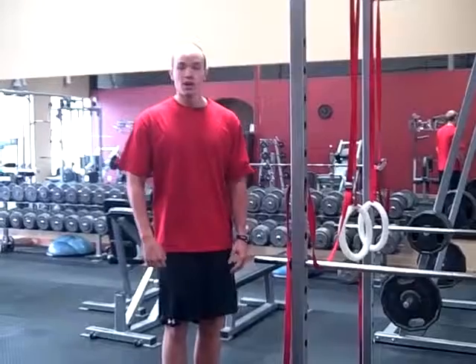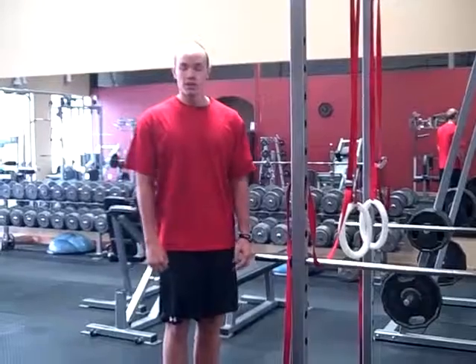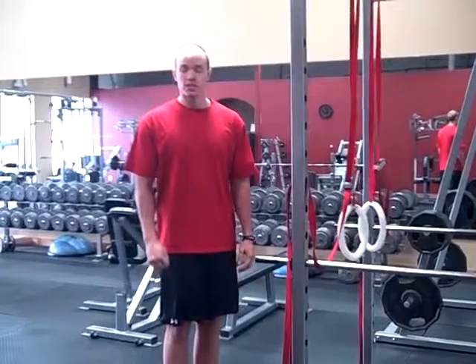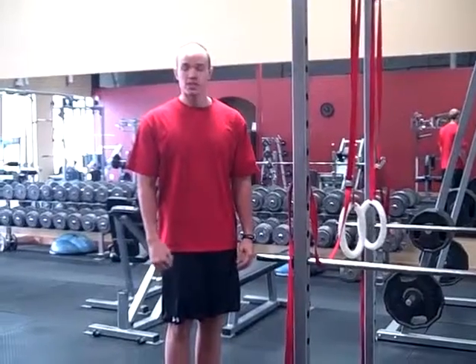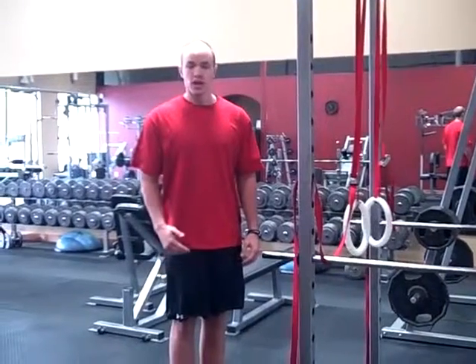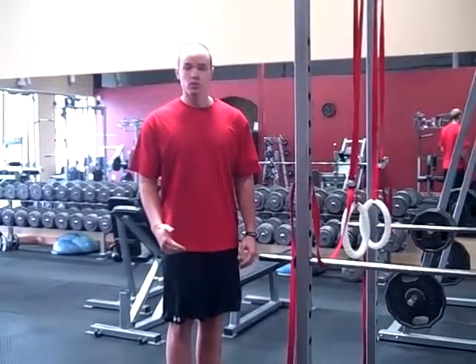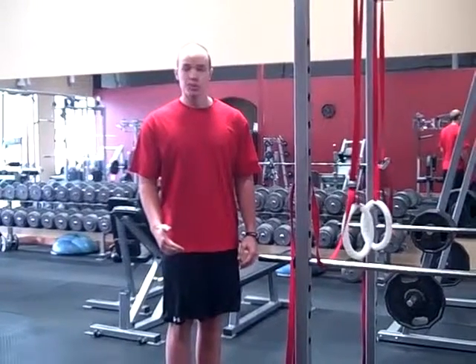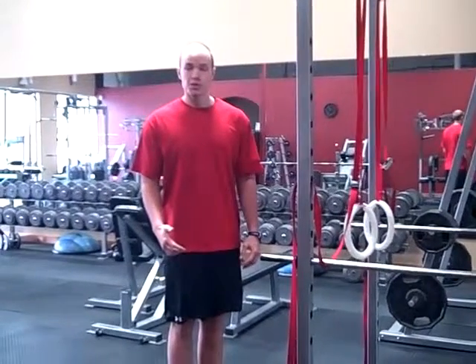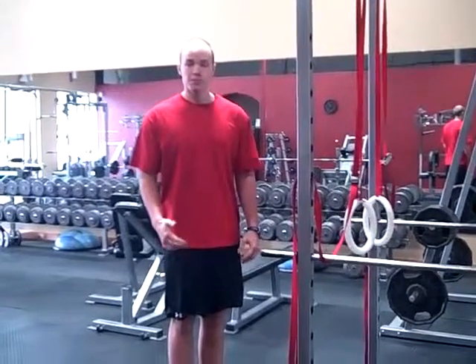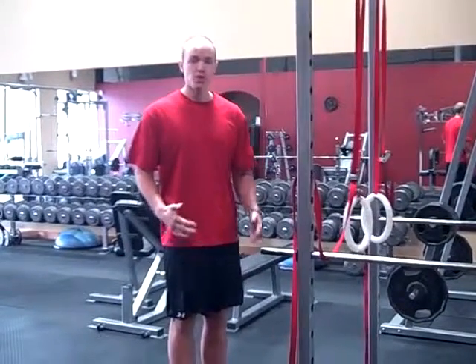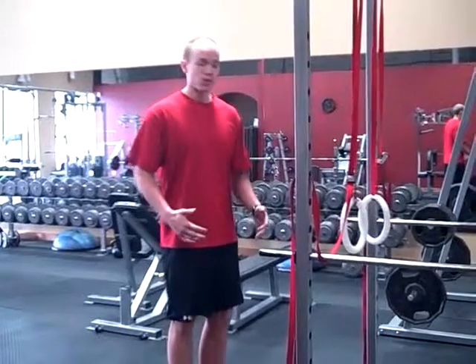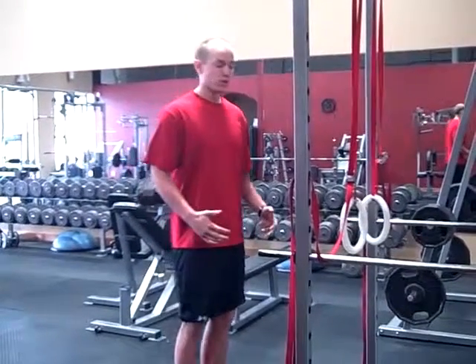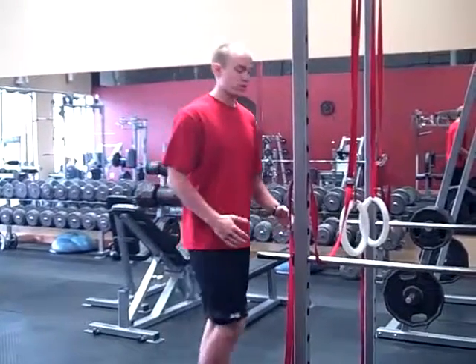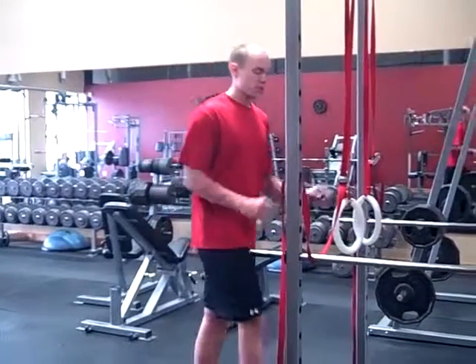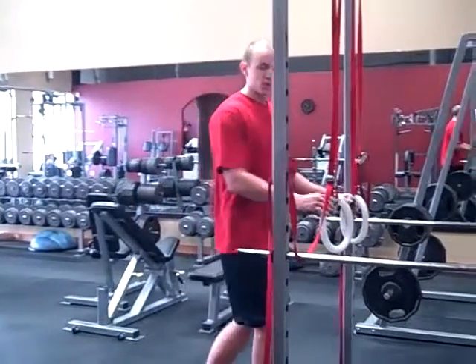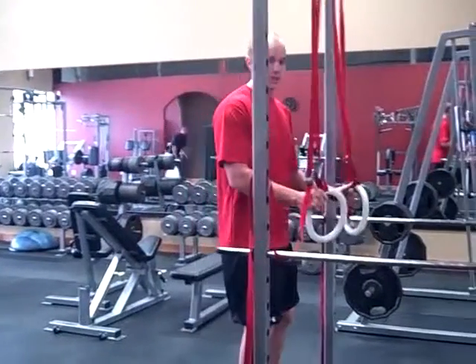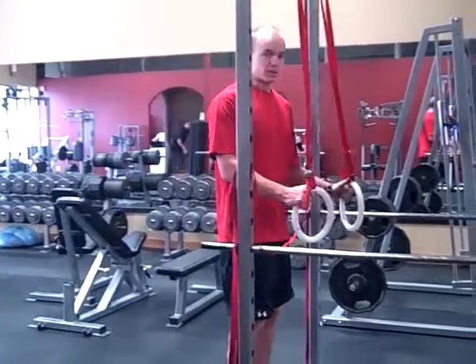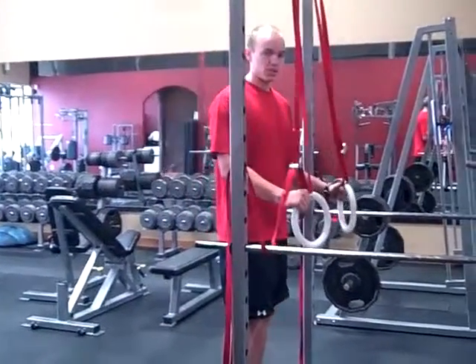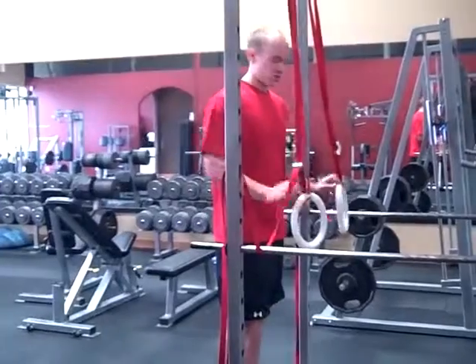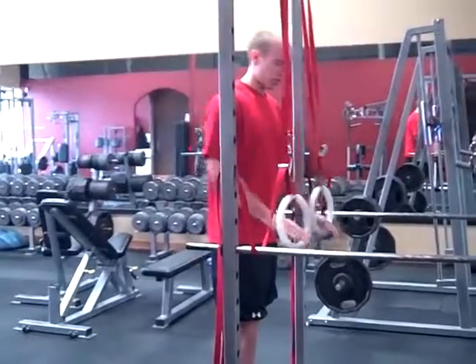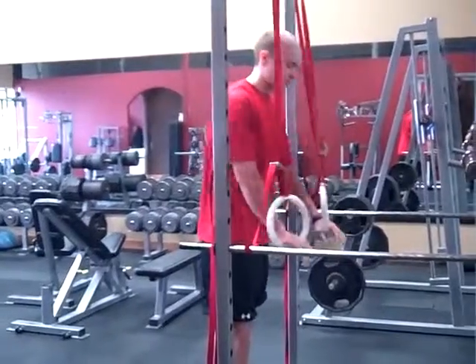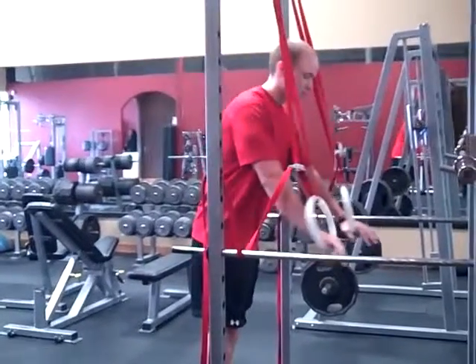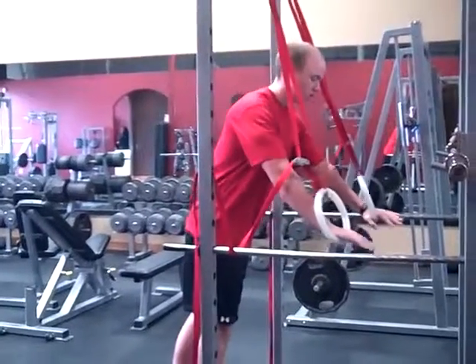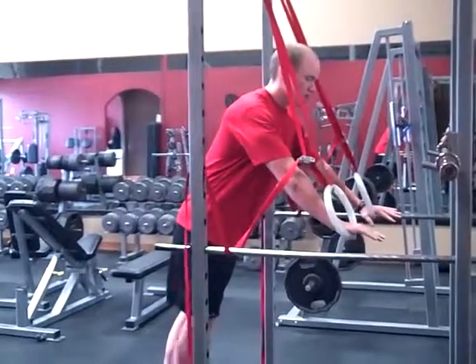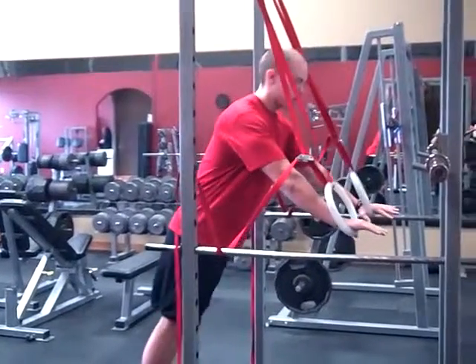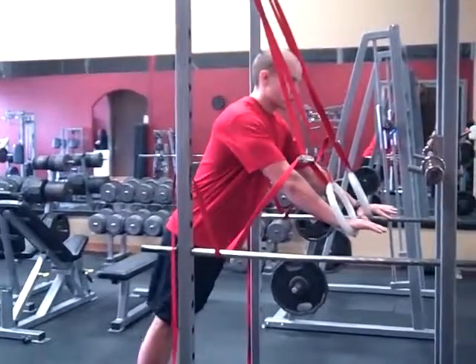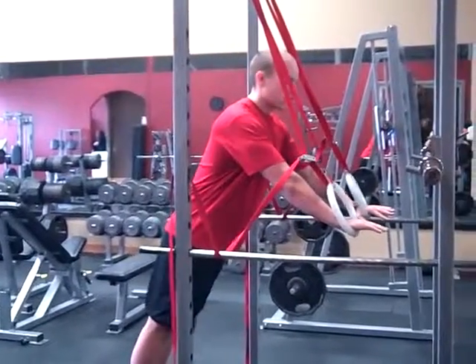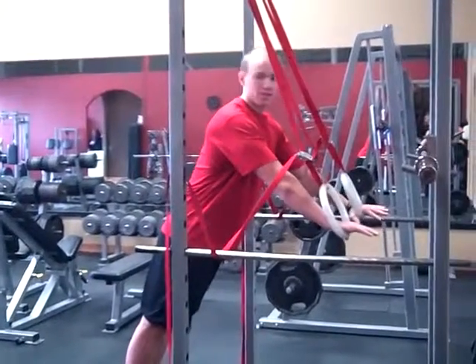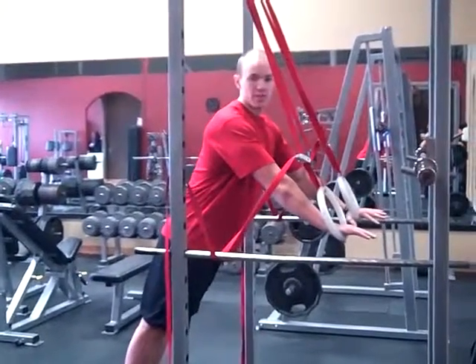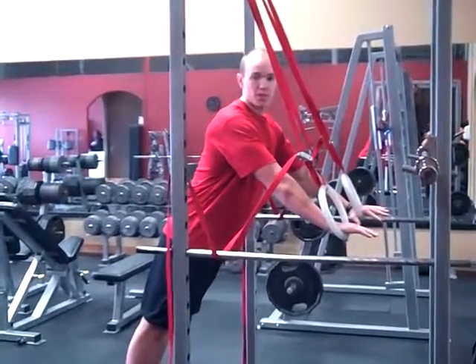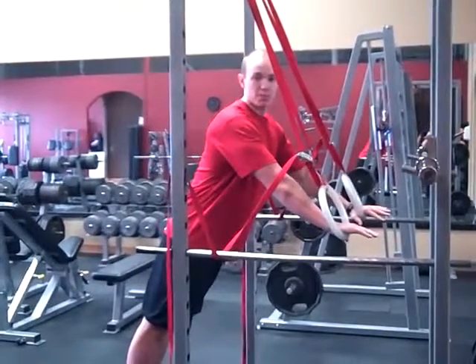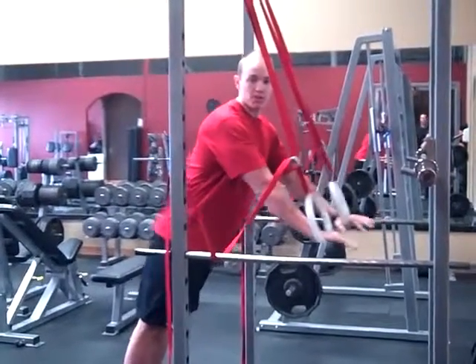This next exercise is an angled ring push-up. What you want to do is get yourself a nice sturdy set of rings and line yourself up in a push-up position.